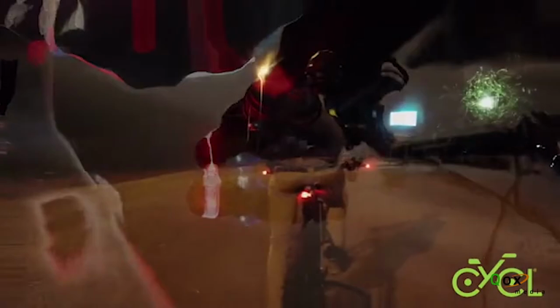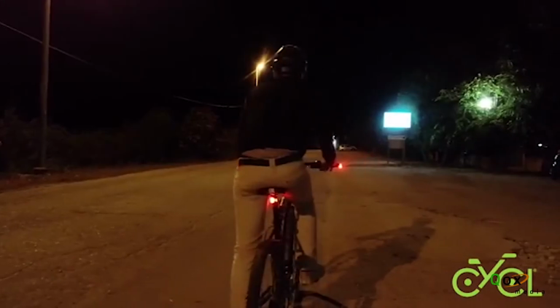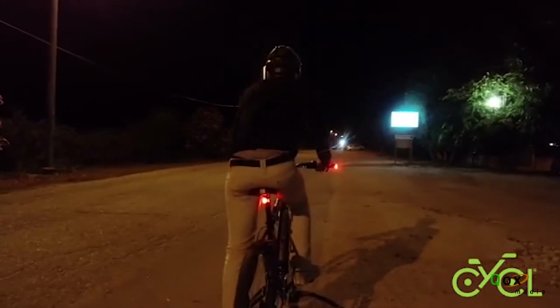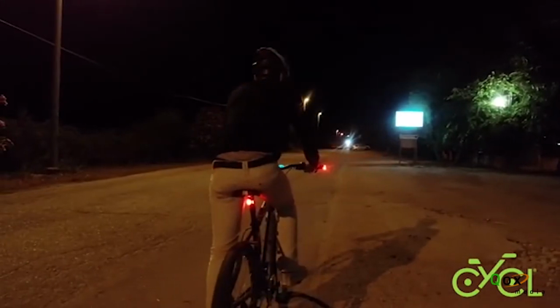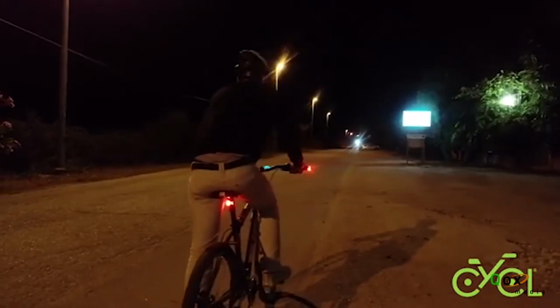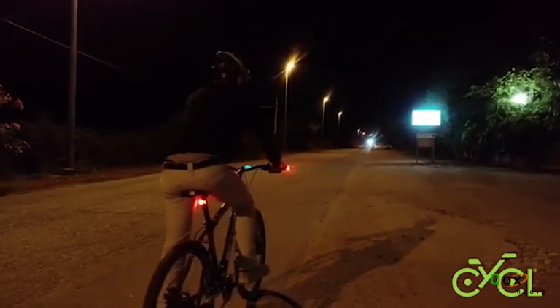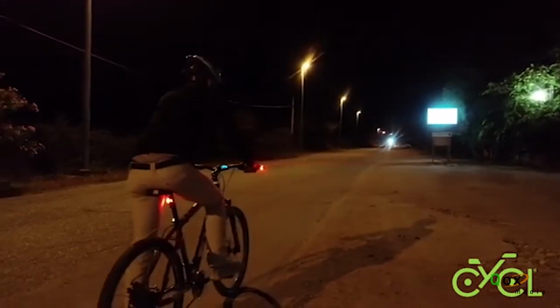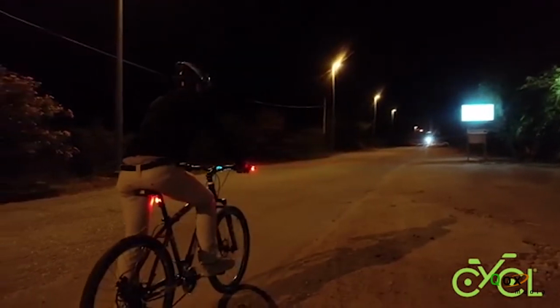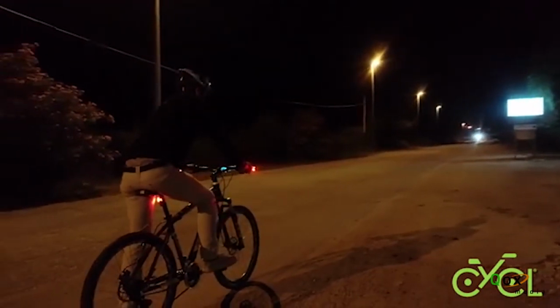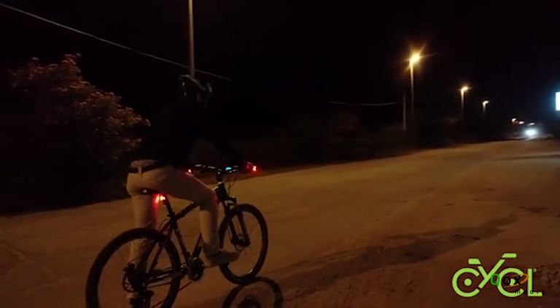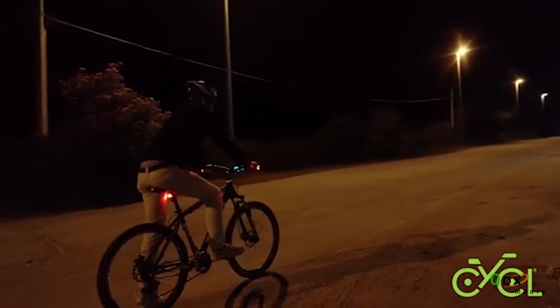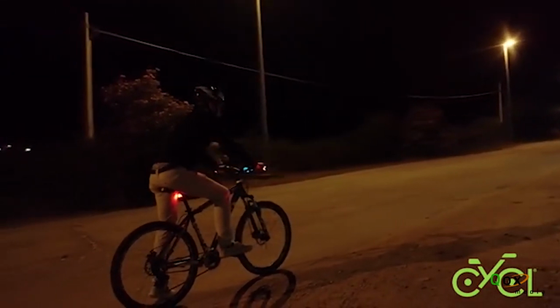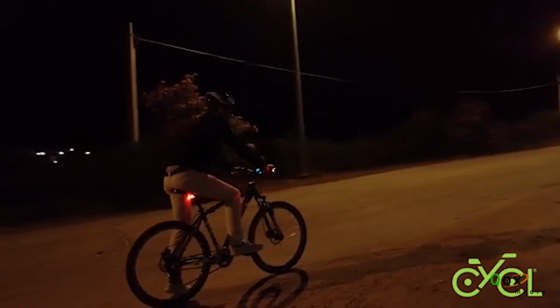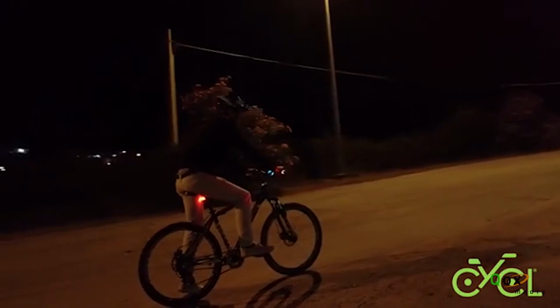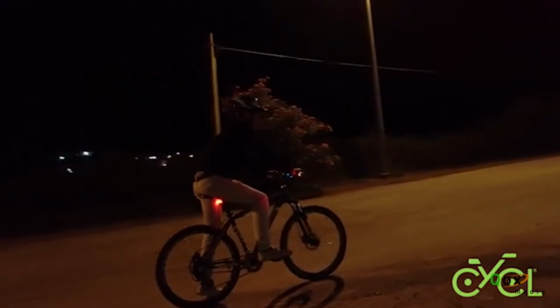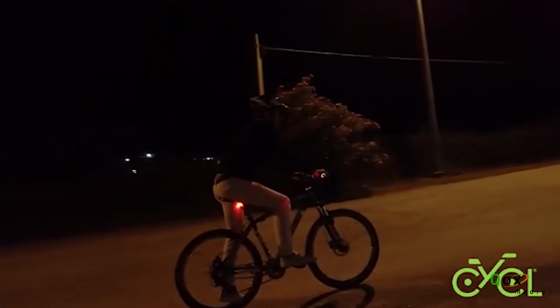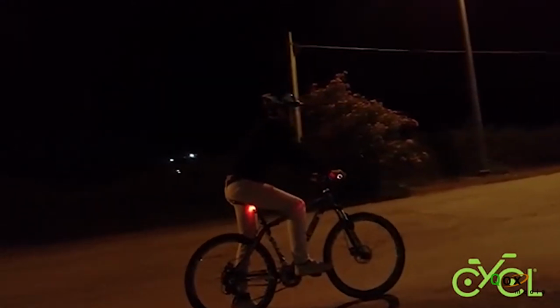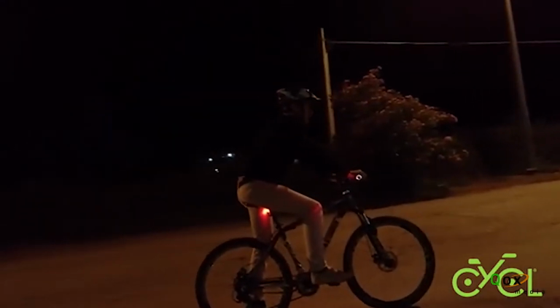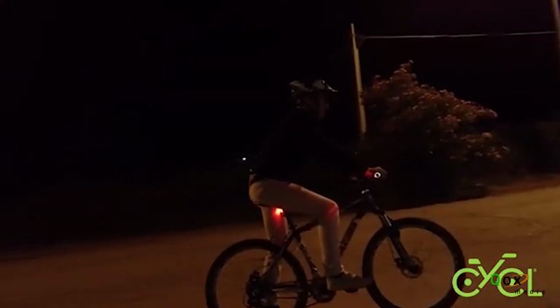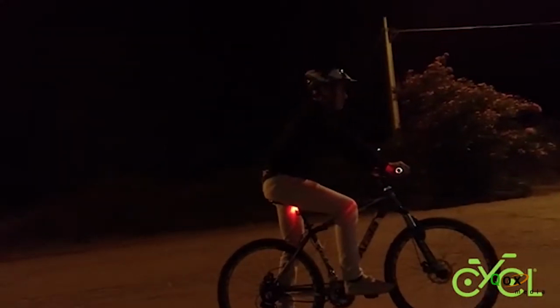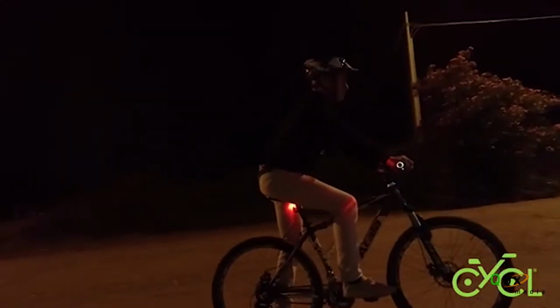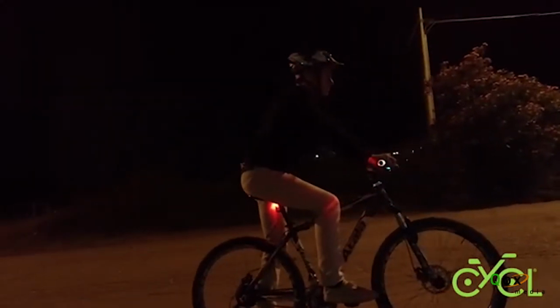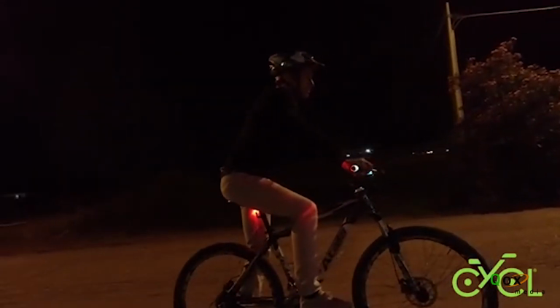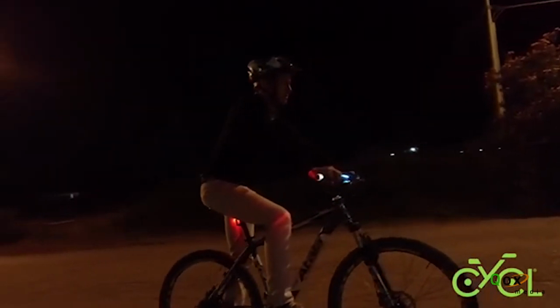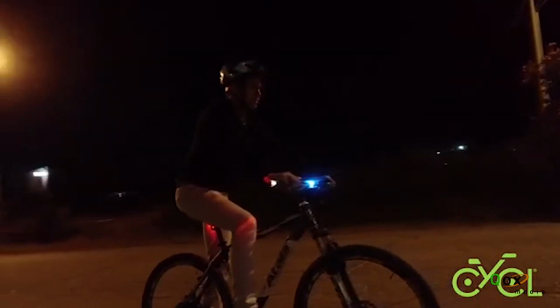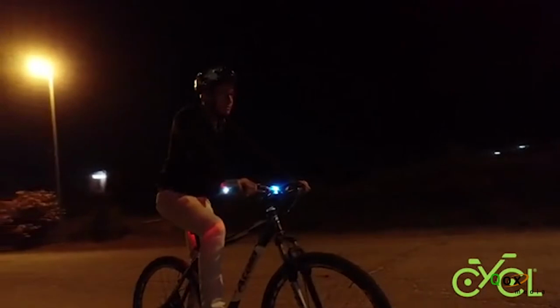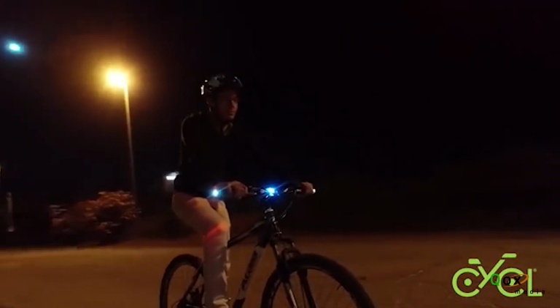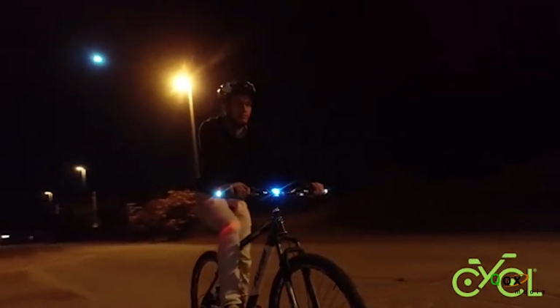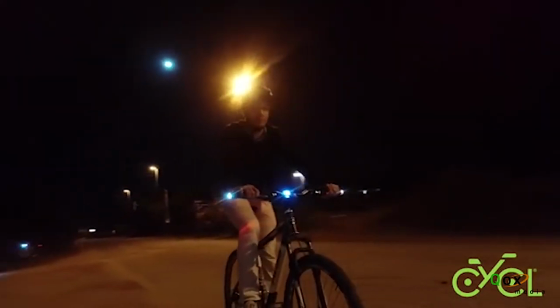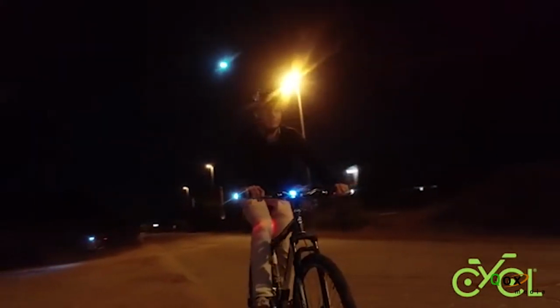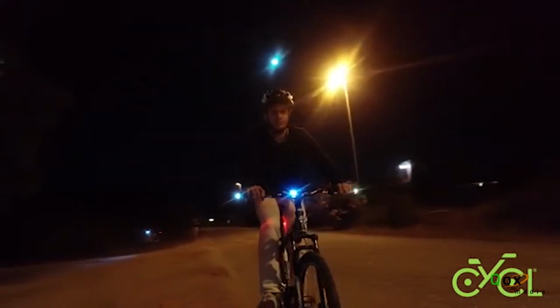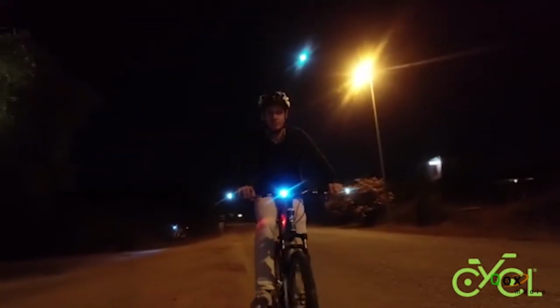Winglights 360 are the natural evolution of Winglights. Not only do they make you more visible when you are turning, they also ensure that you will be seen from any angle, any time you're riding your bike, thanks to the permanently activated side lights.